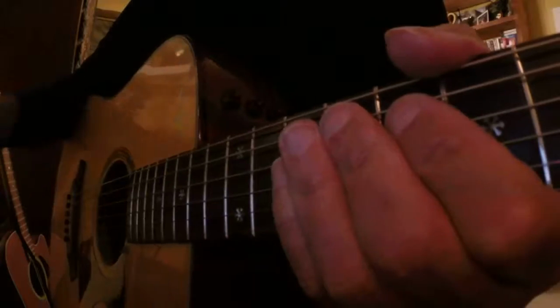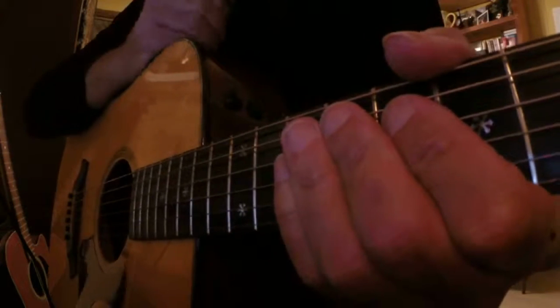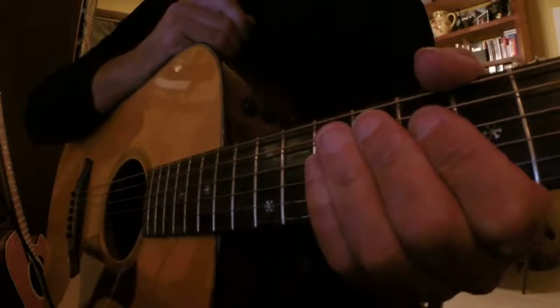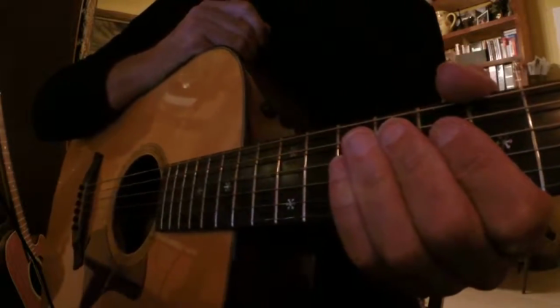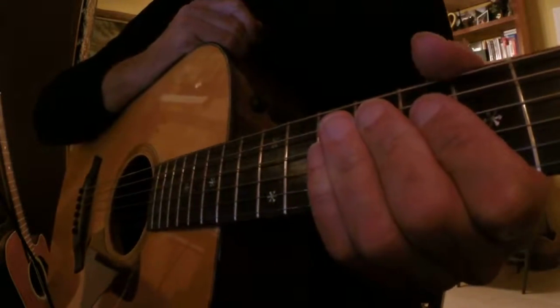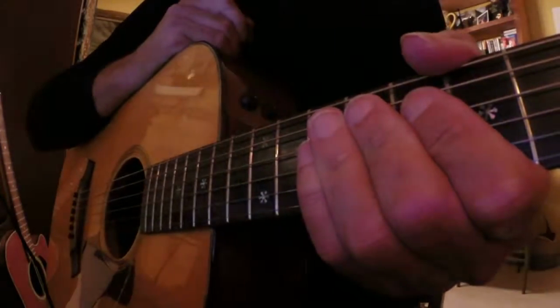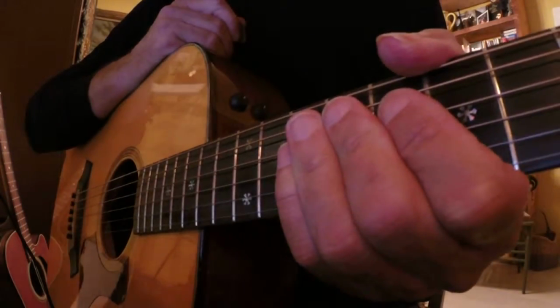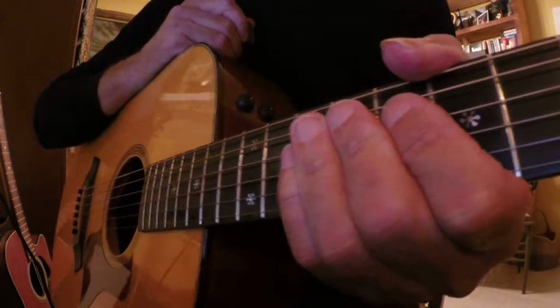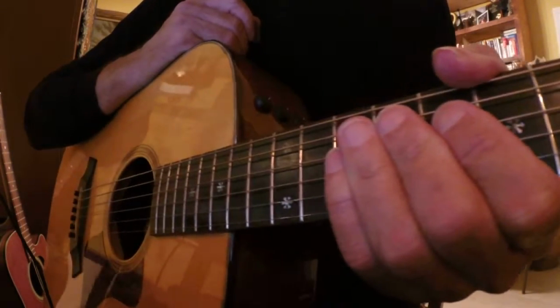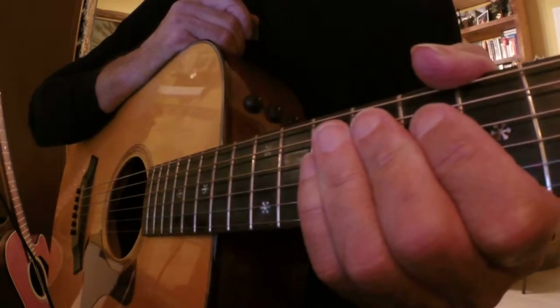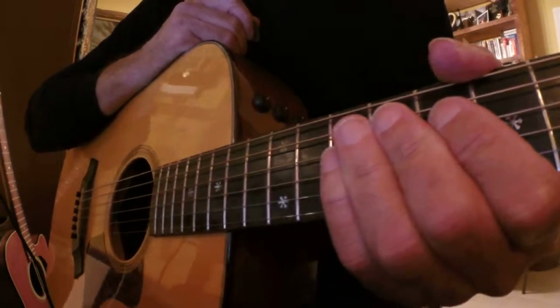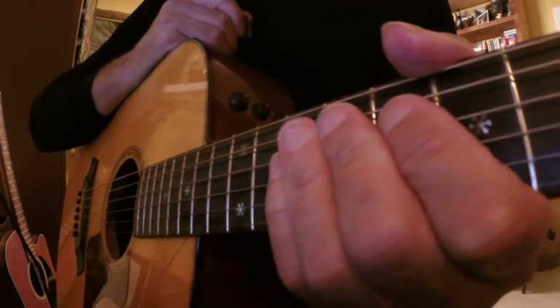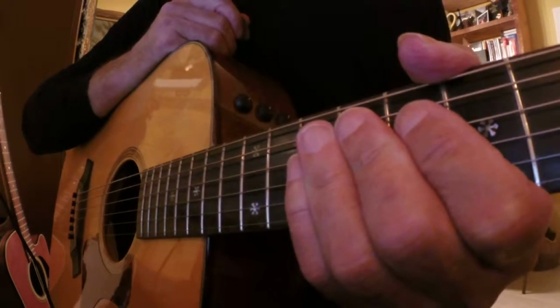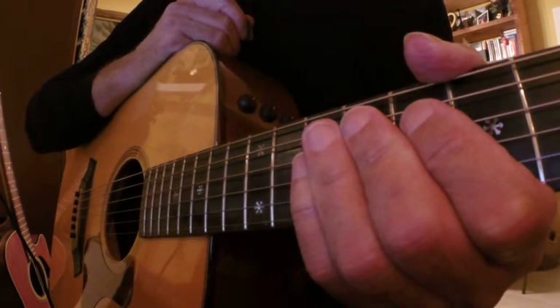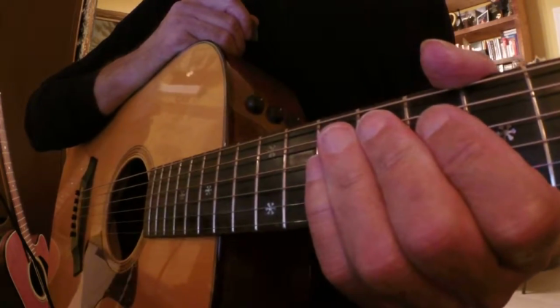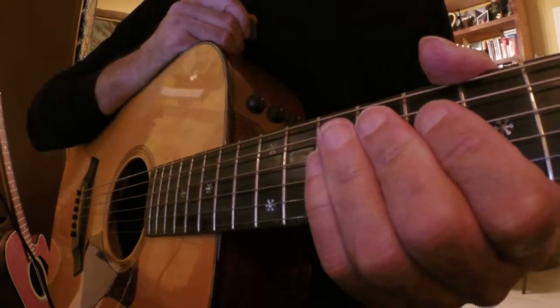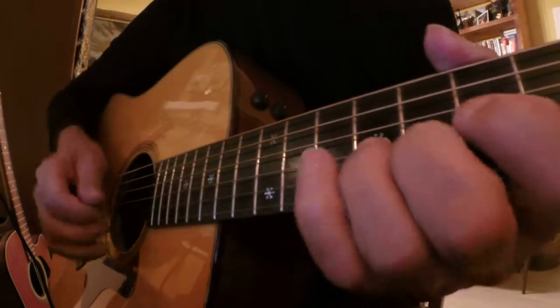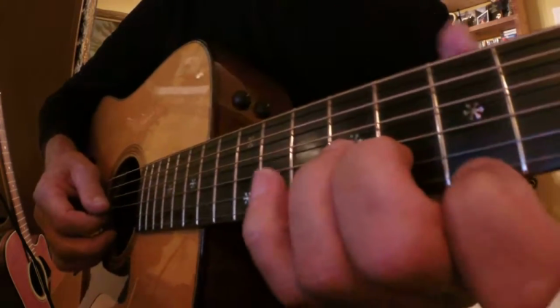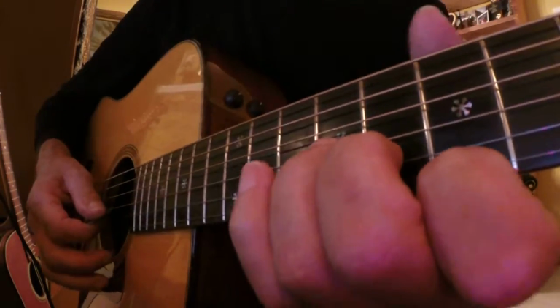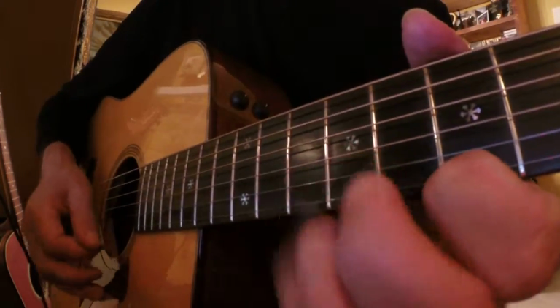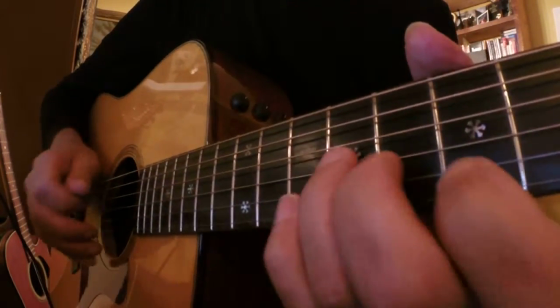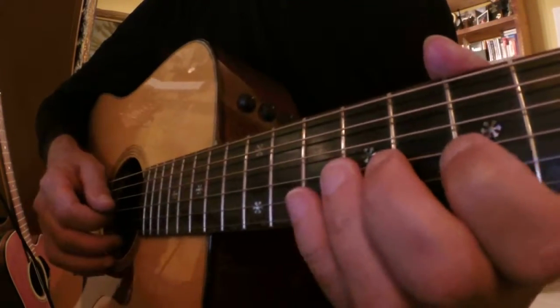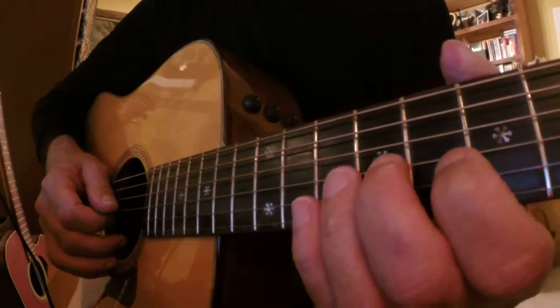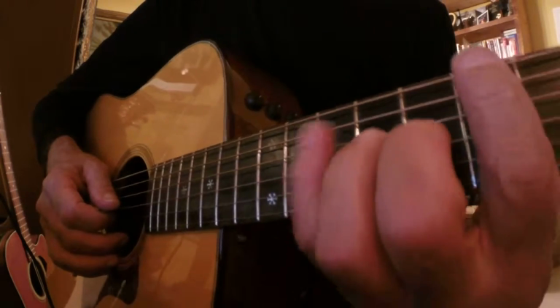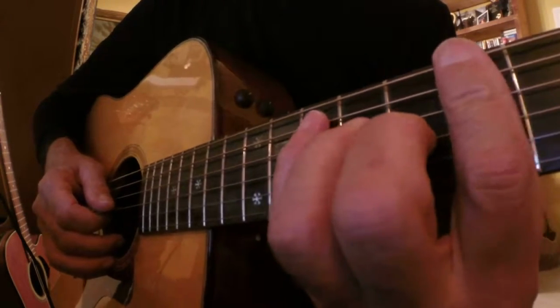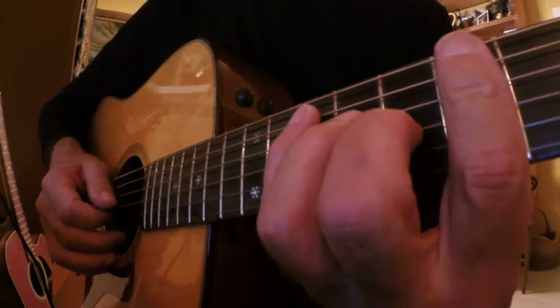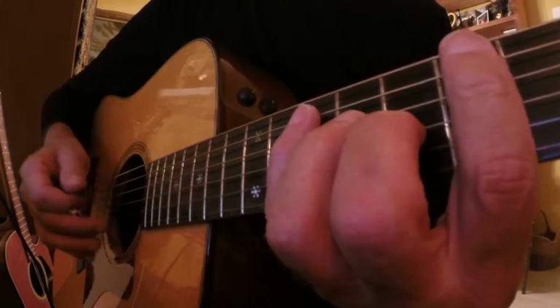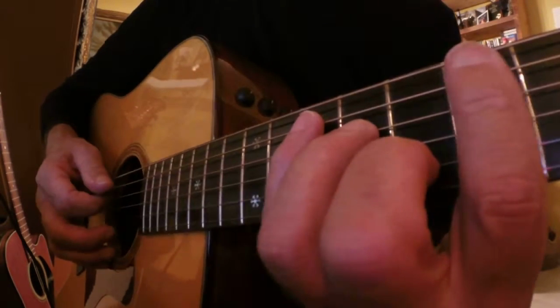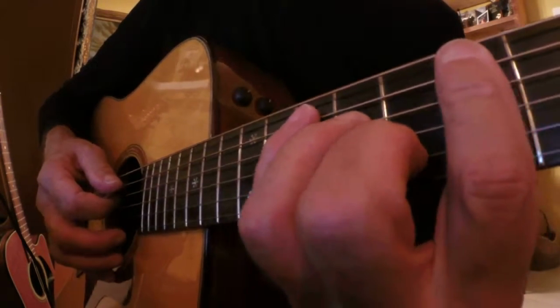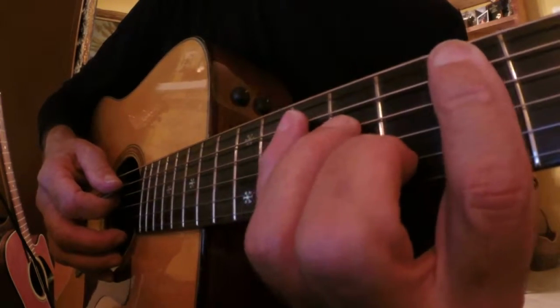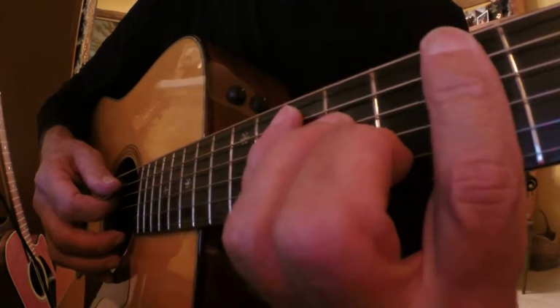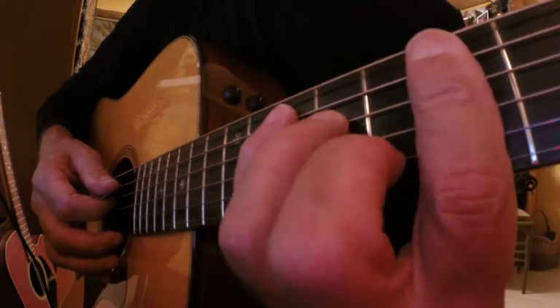Hey everybody, Mr. Claude Guitar. This is lesson L137. In L136 we did a small E minor sweep in the seventh position, so we'll stay in the seventh position and today we'll do a big one — a G chord.